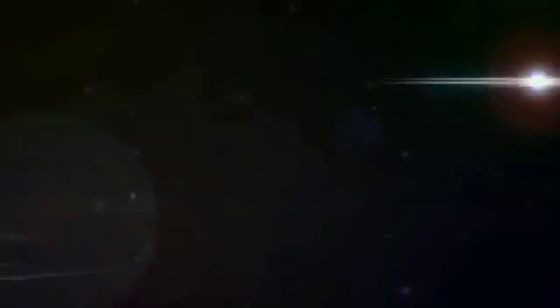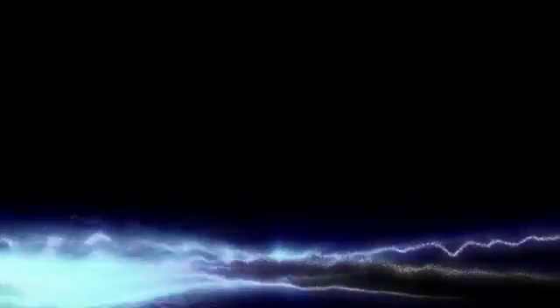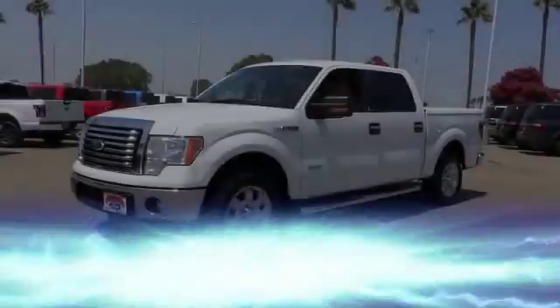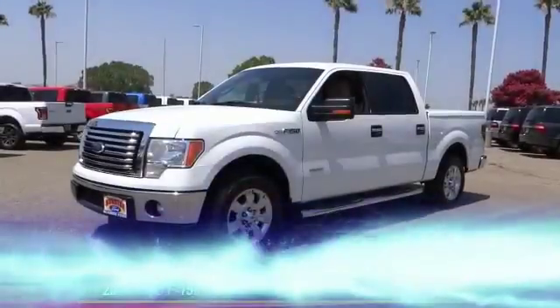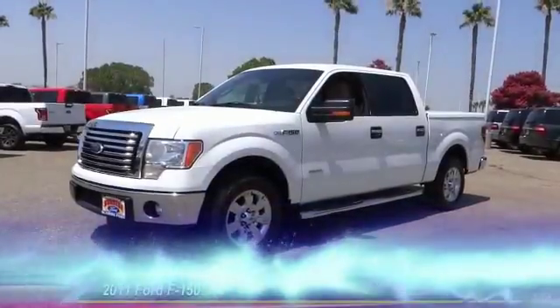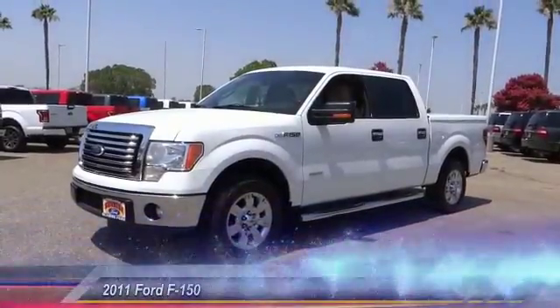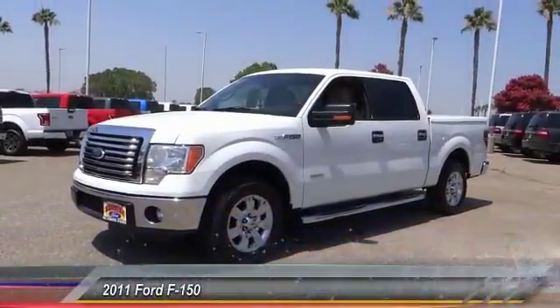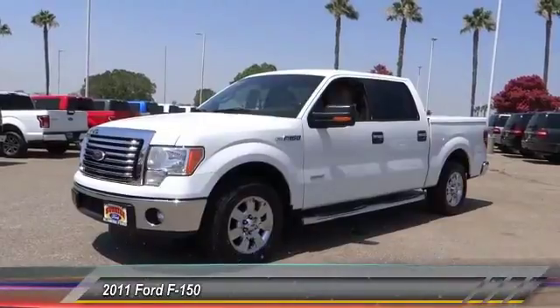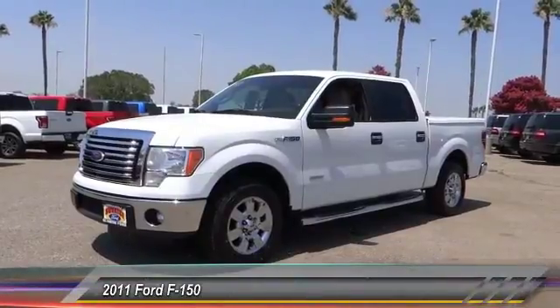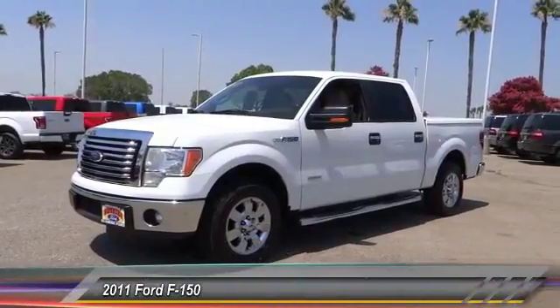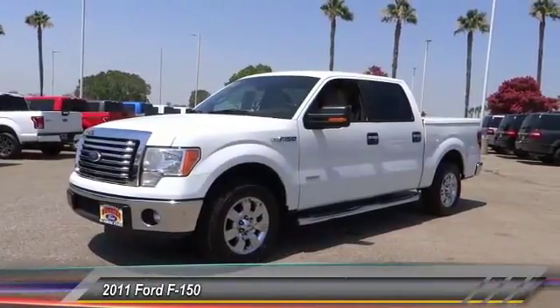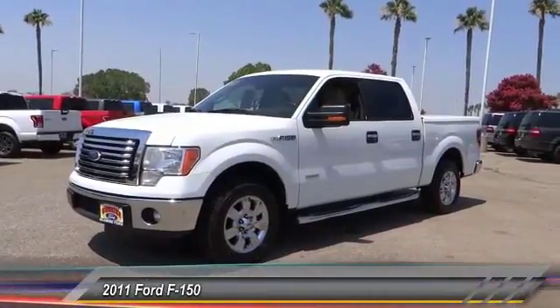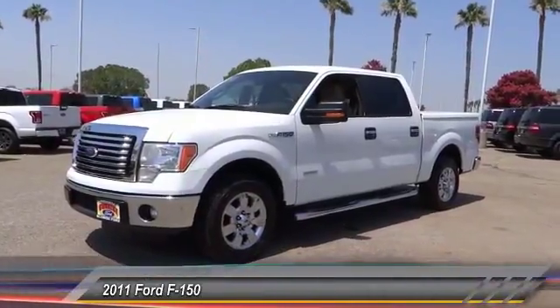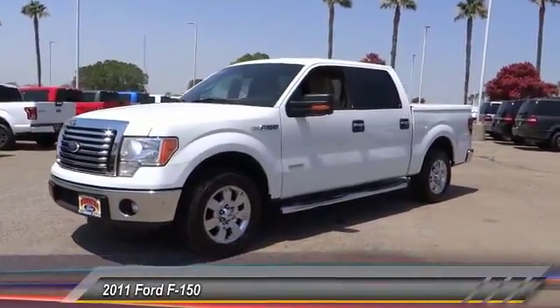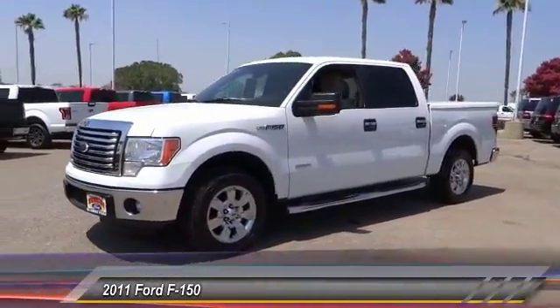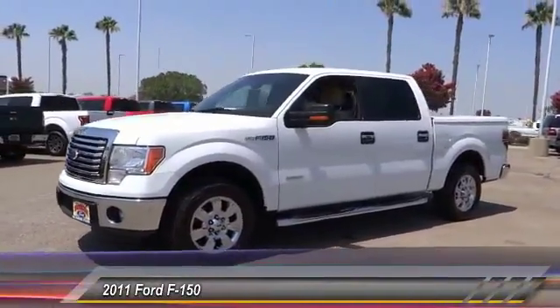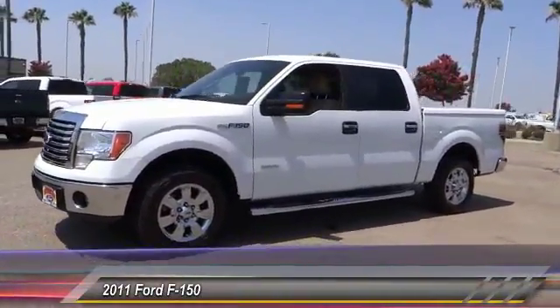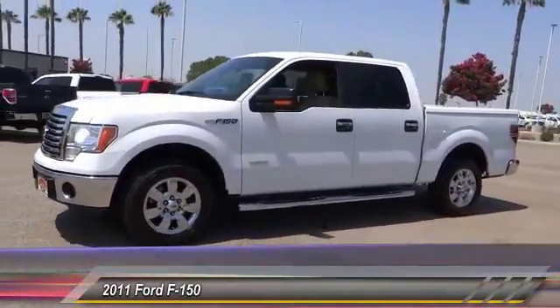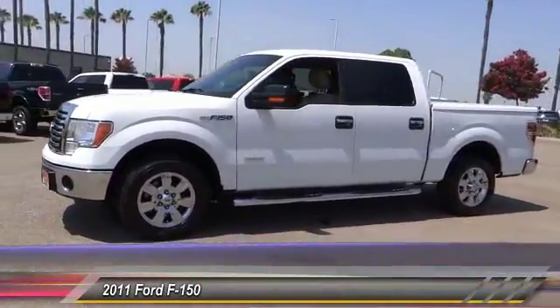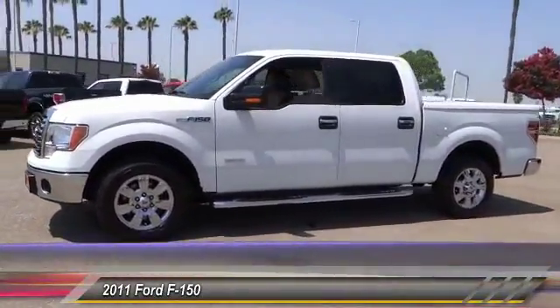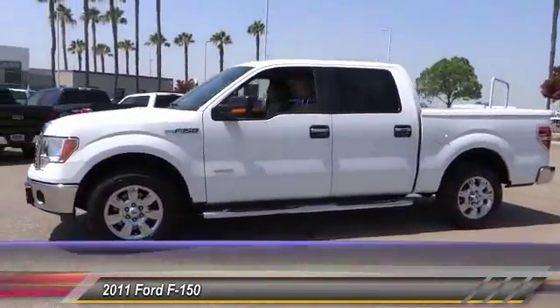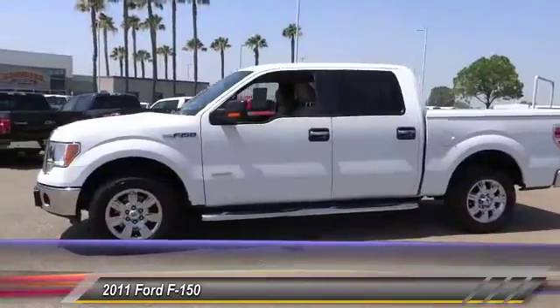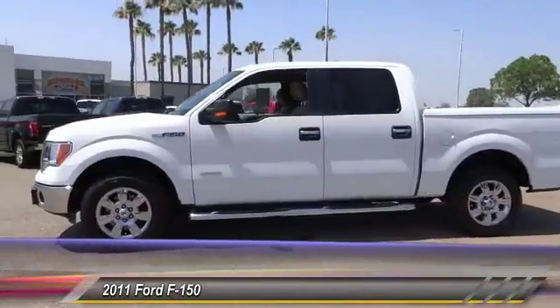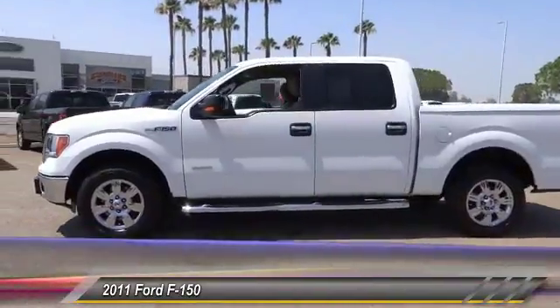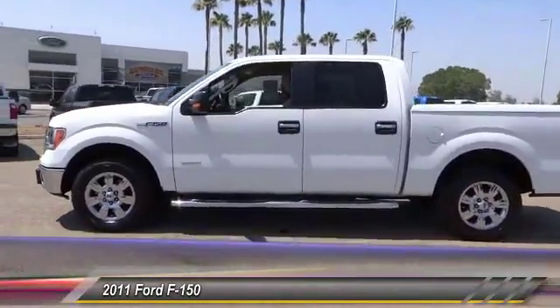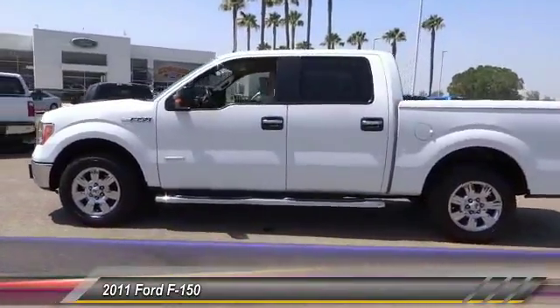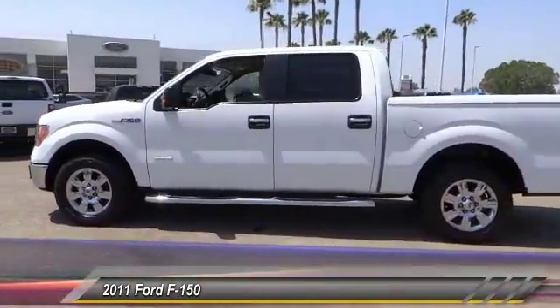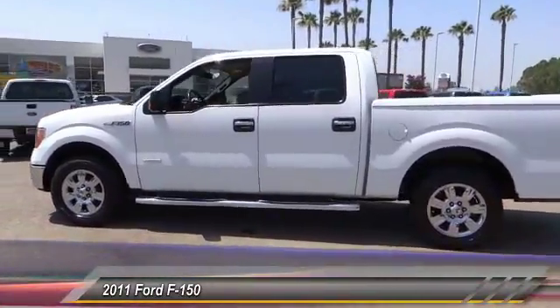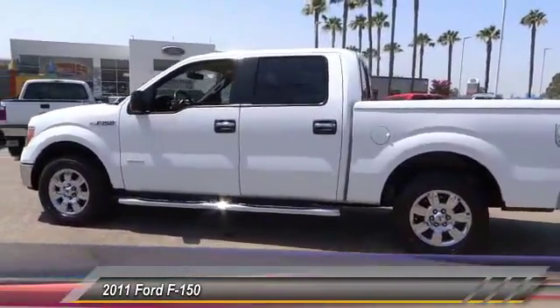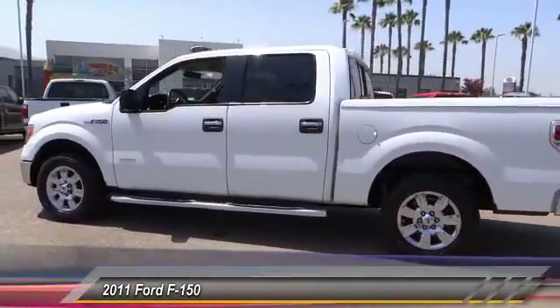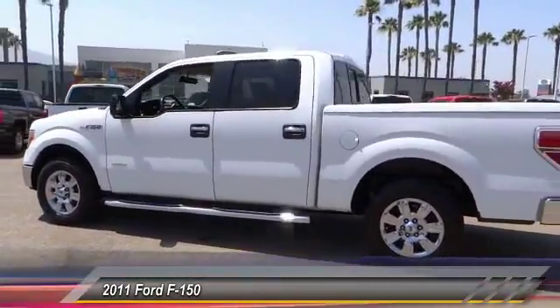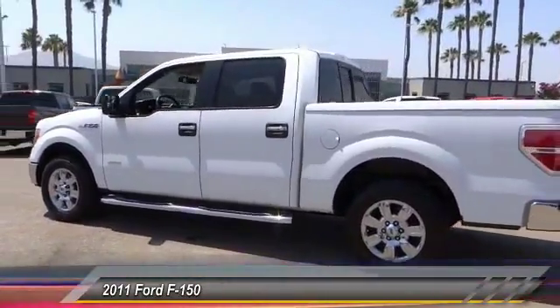The 2011 F-150. A Ford F-150 knows how to handle any situation. It's built to follow orders, no whining, and is priced below $25,000.